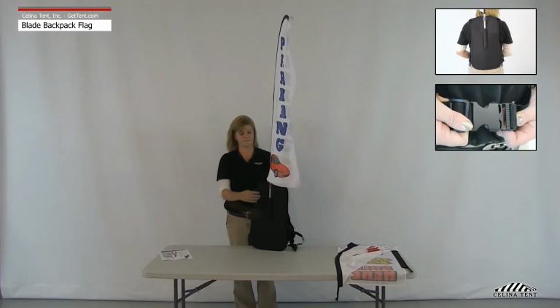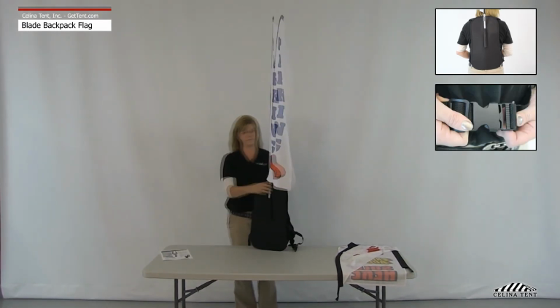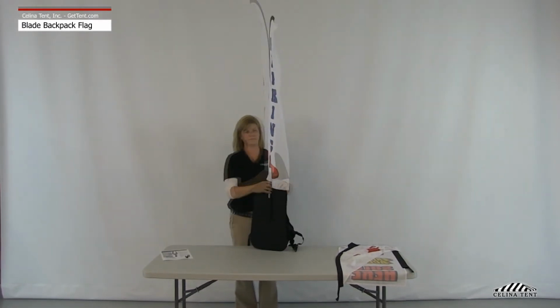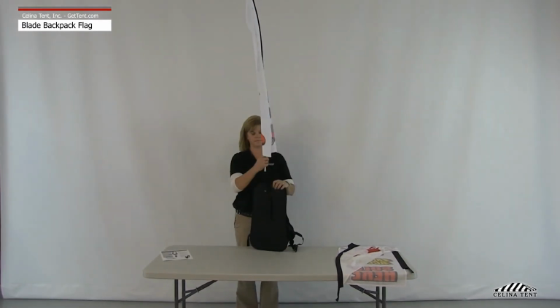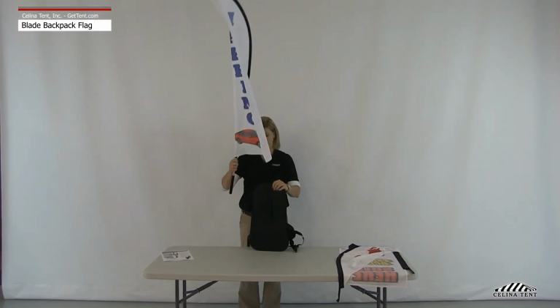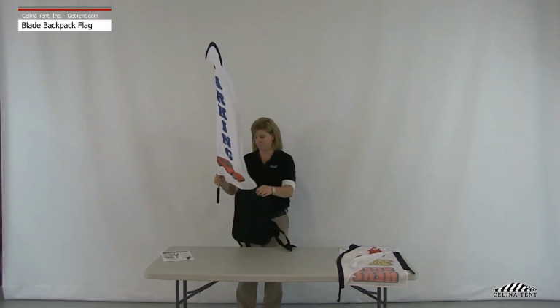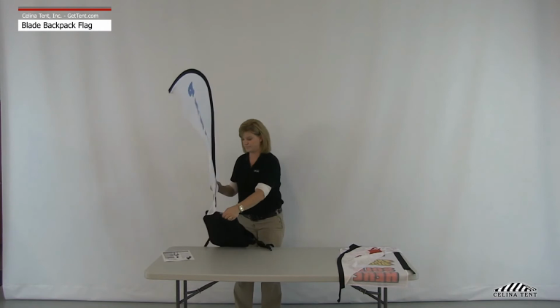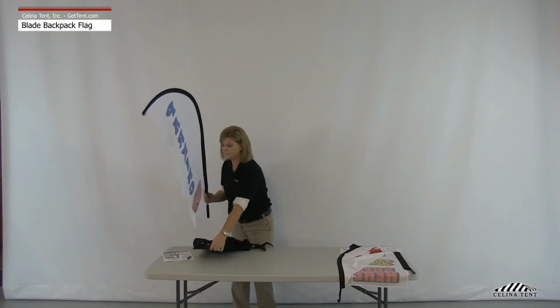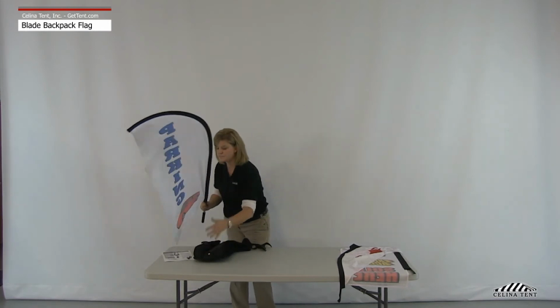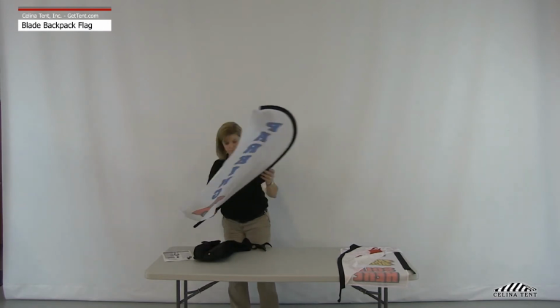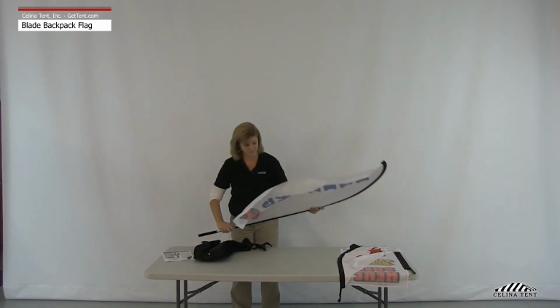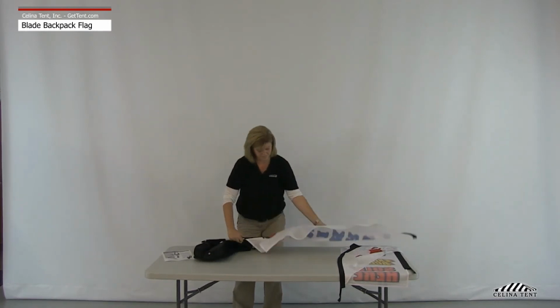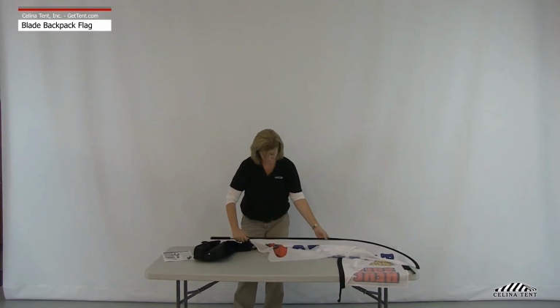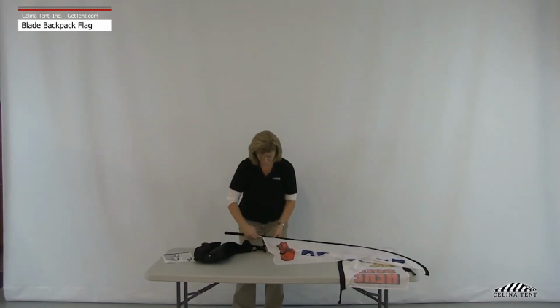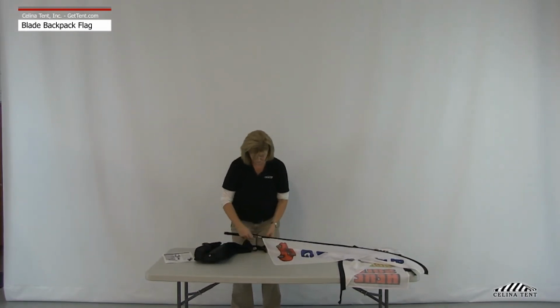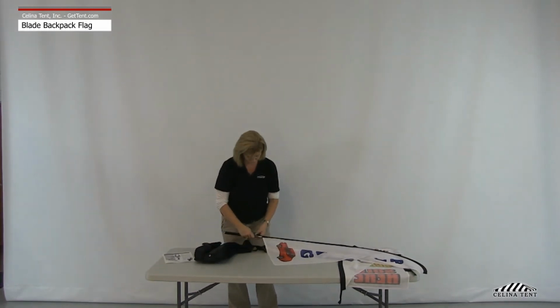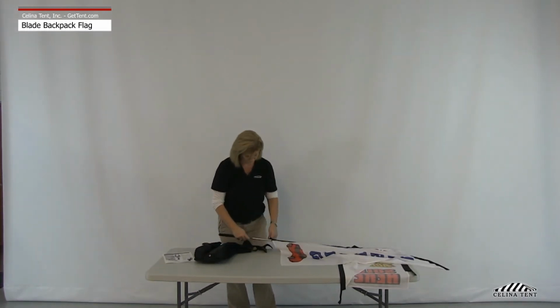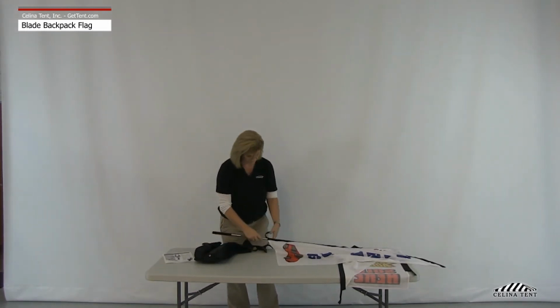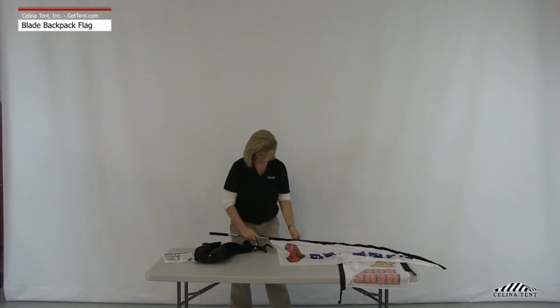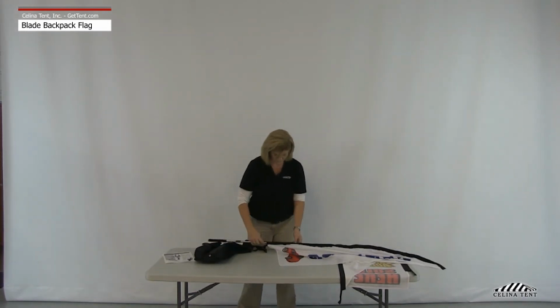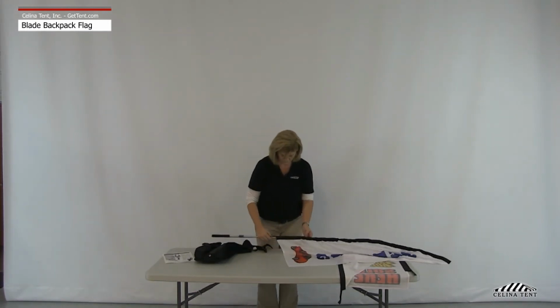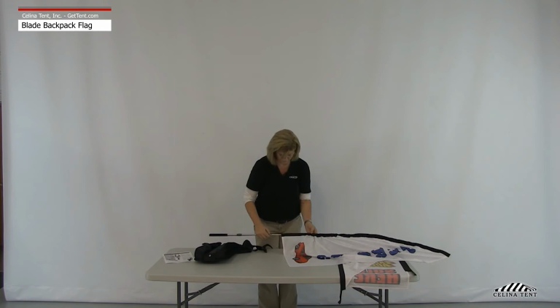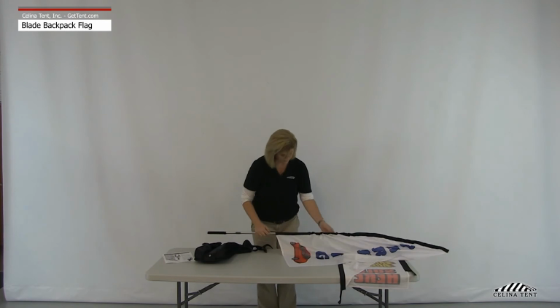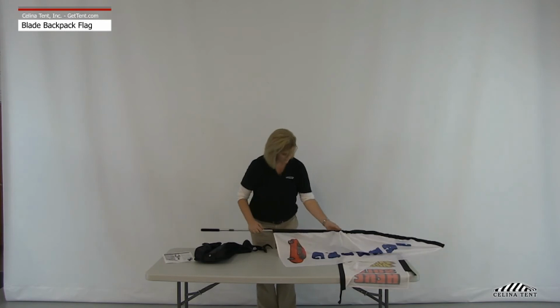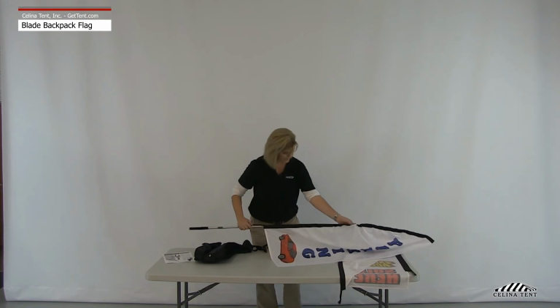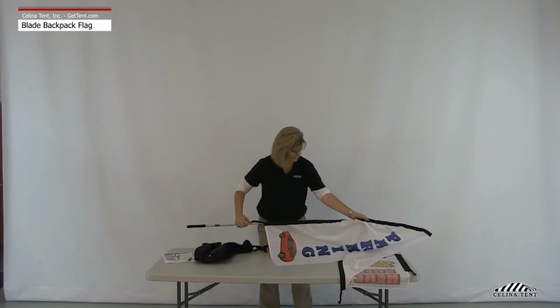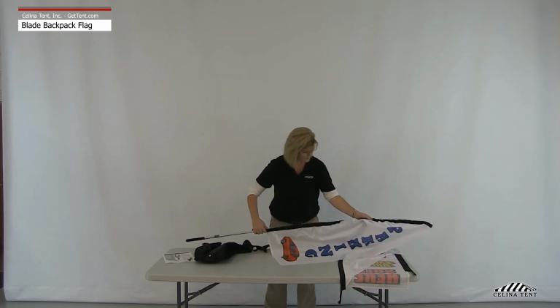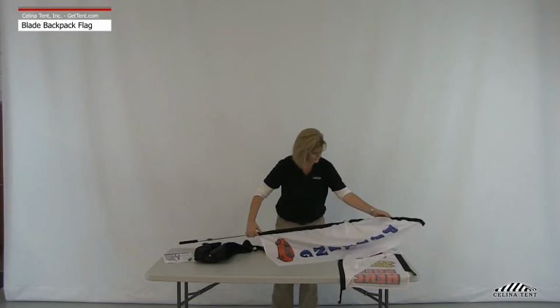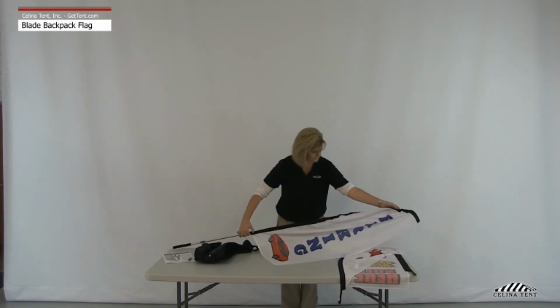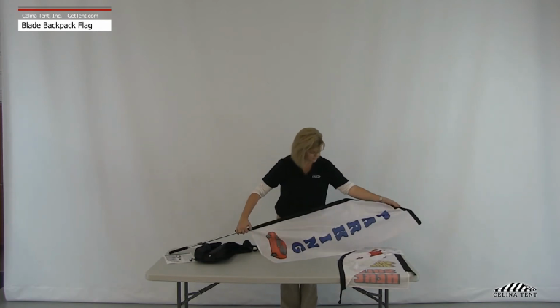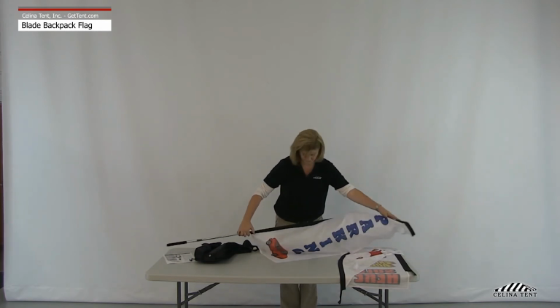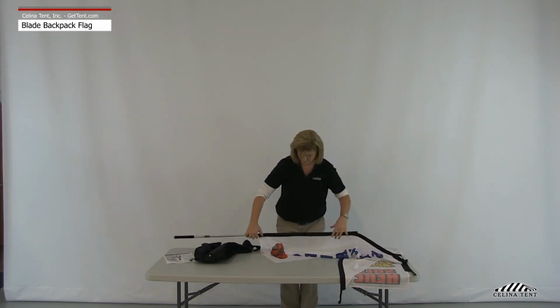To take apart the backpack flag, simply remove the flag from the backpack and unhook the velcro at the base of the pole. Slide the pole out of the sleeve in the flag and disassemble the pole.